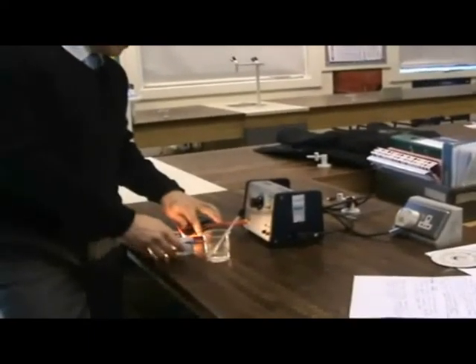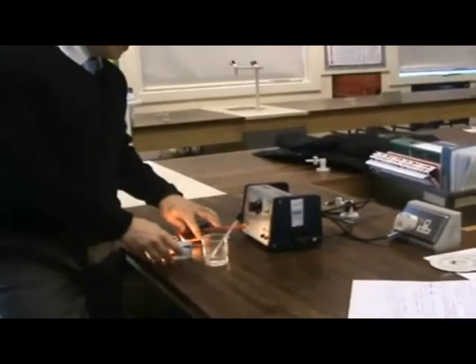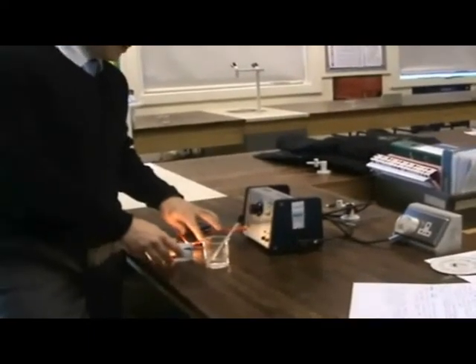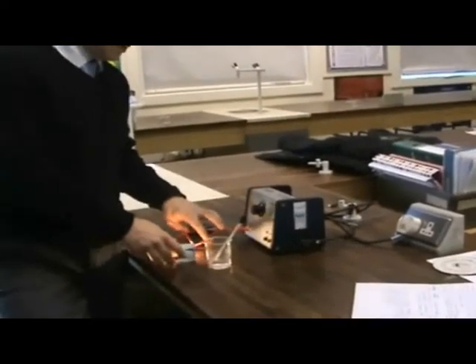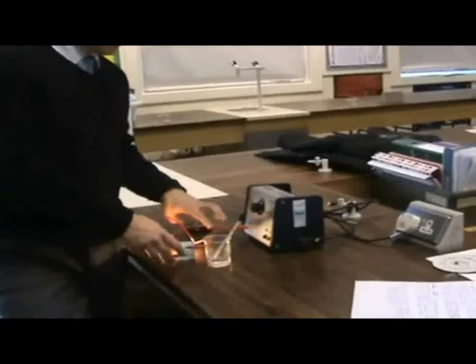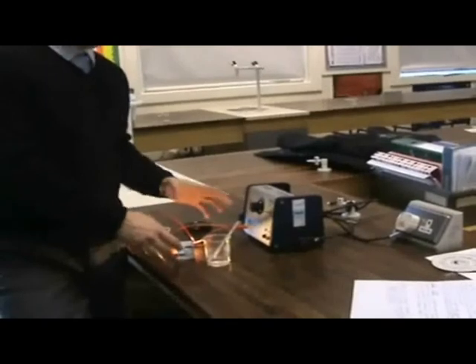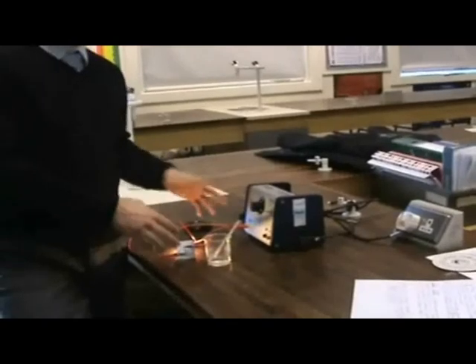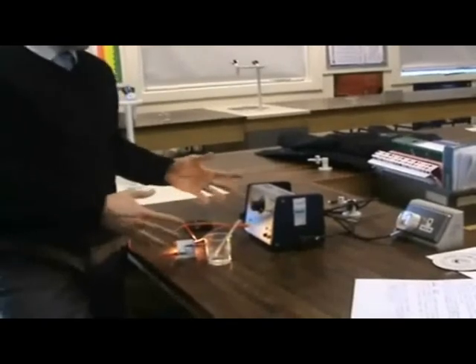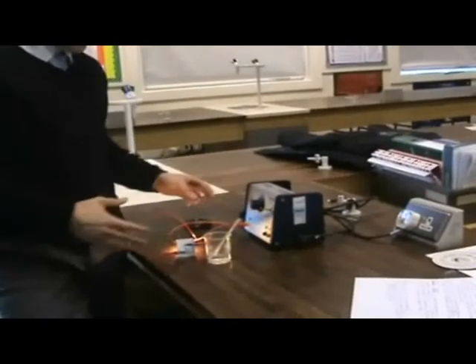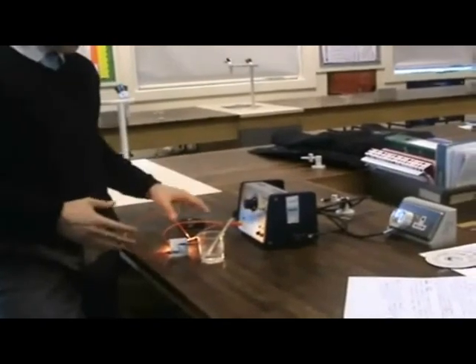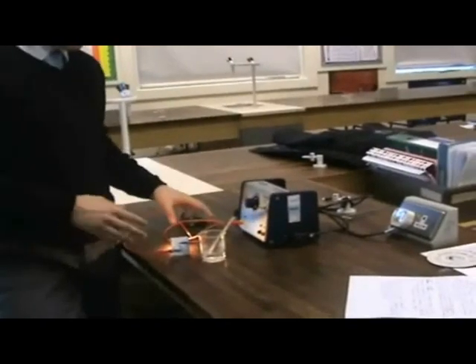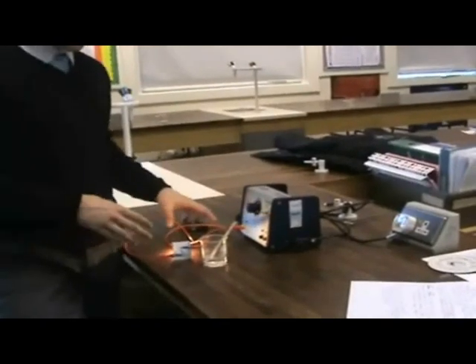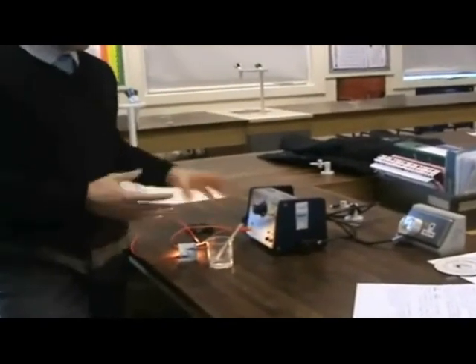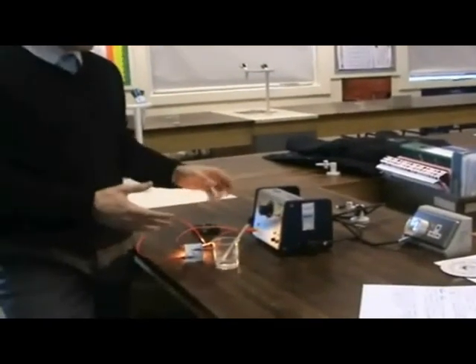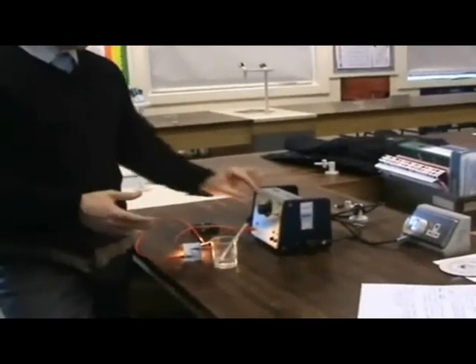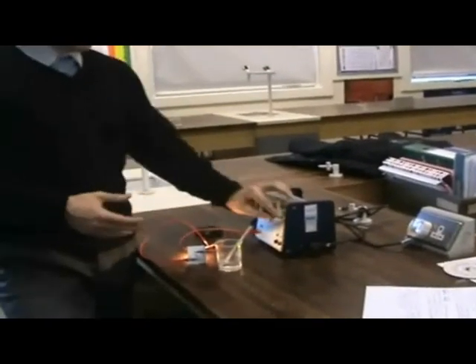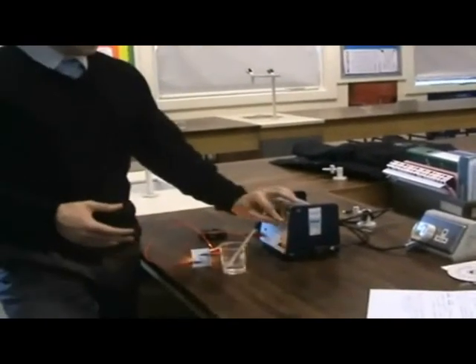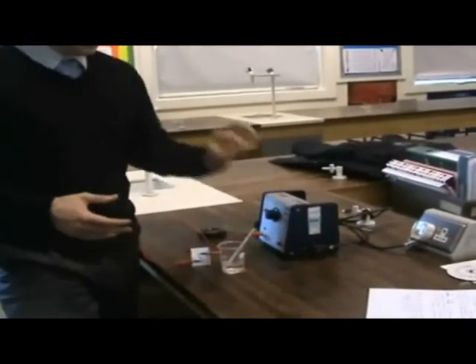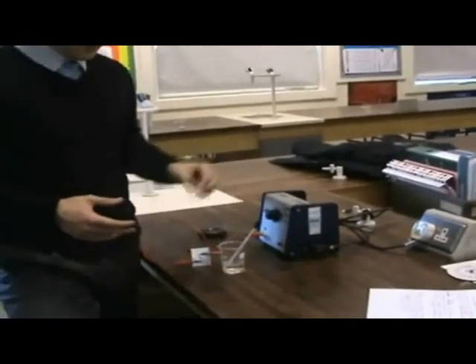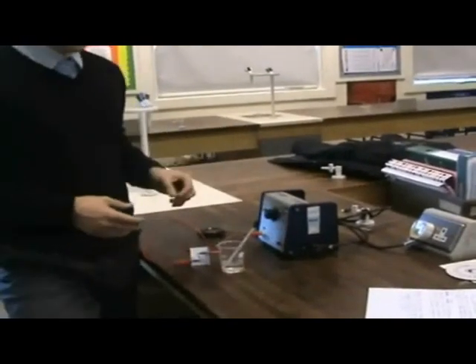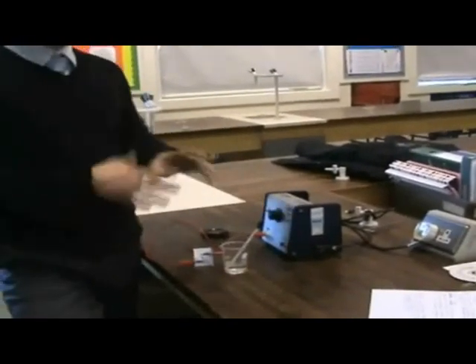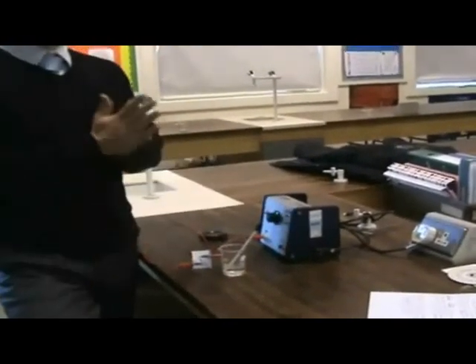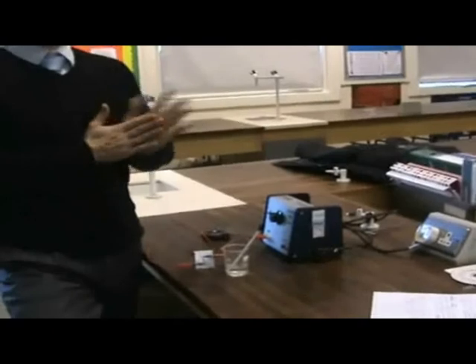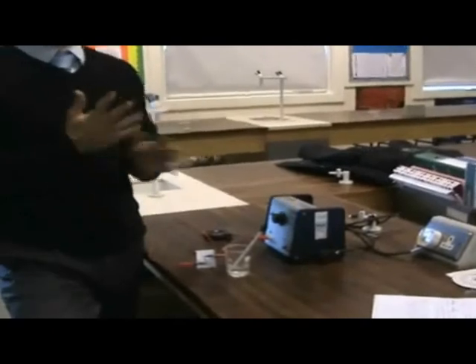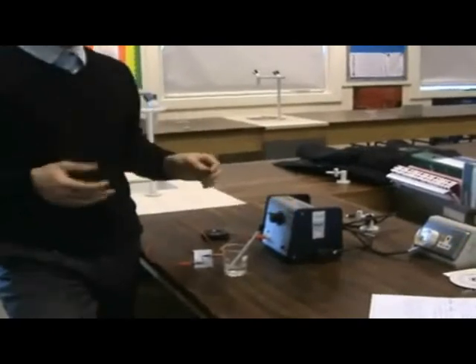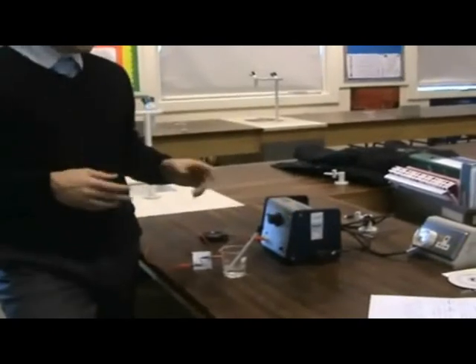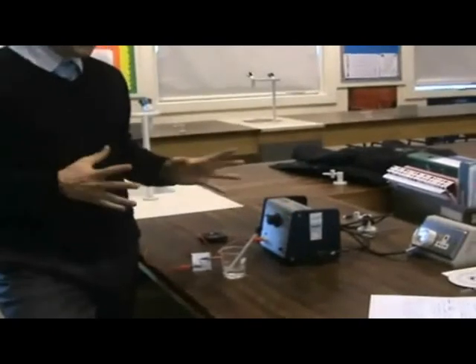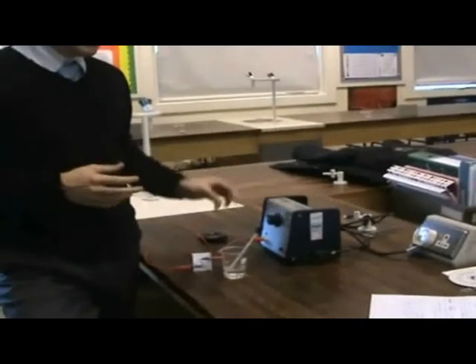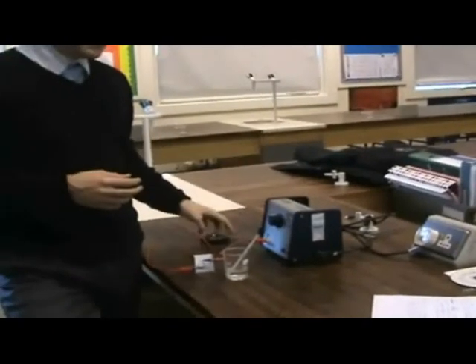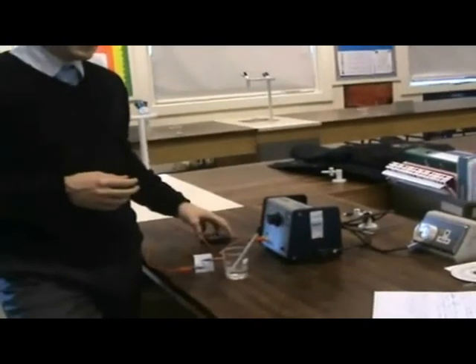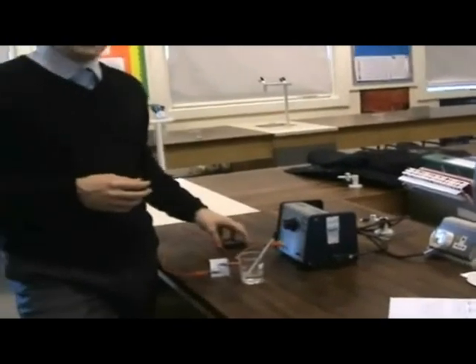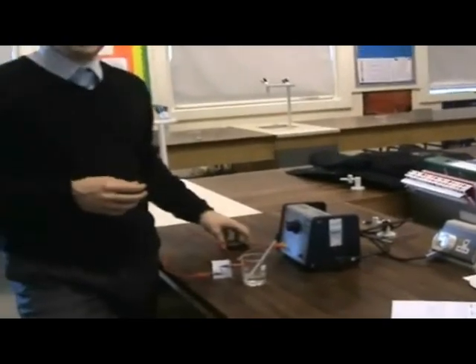Get a paper towel and dry it off. You could even spray it with a paper towel and dry it off, then turn off the power and start drying everything off. And that will be the end of the experiment.